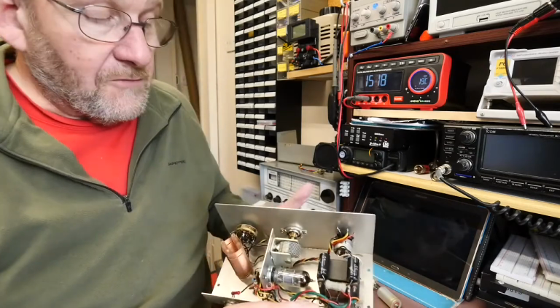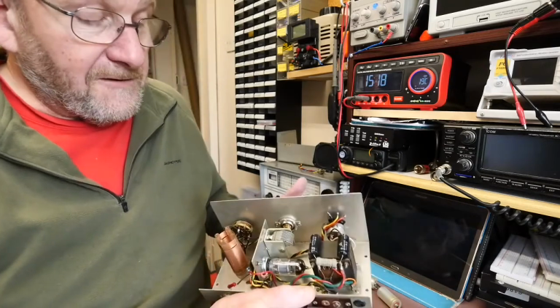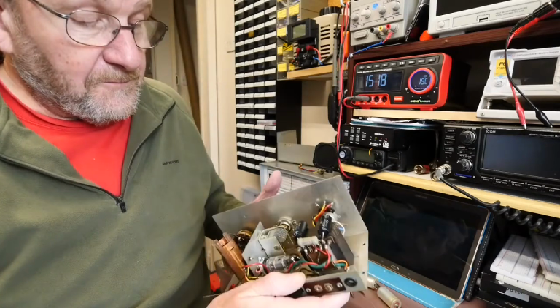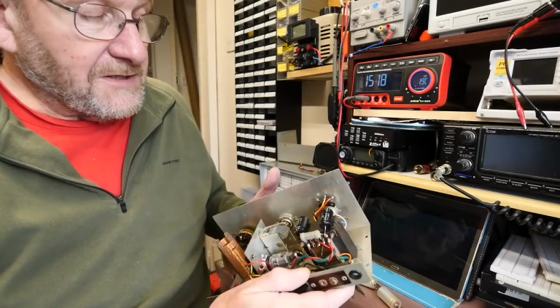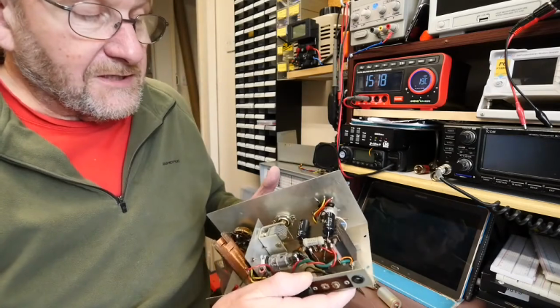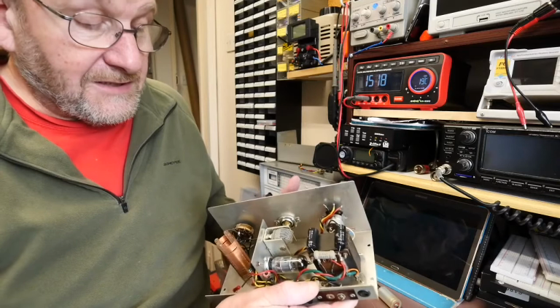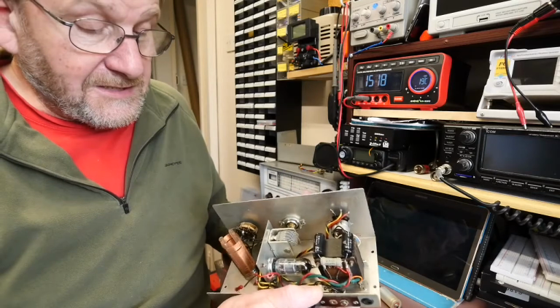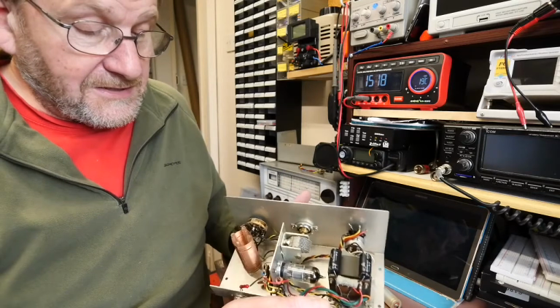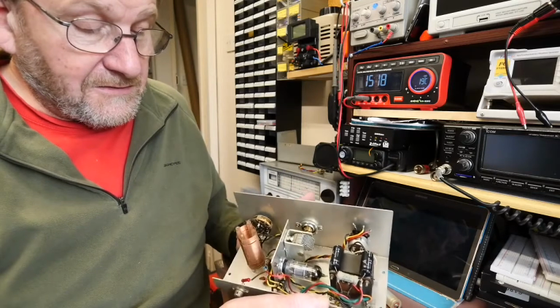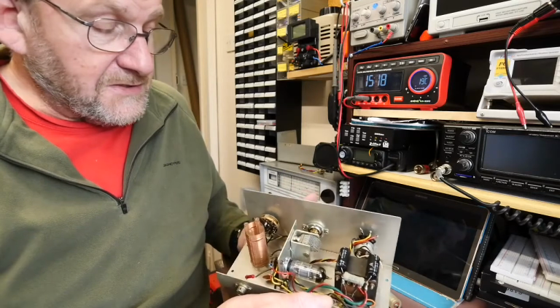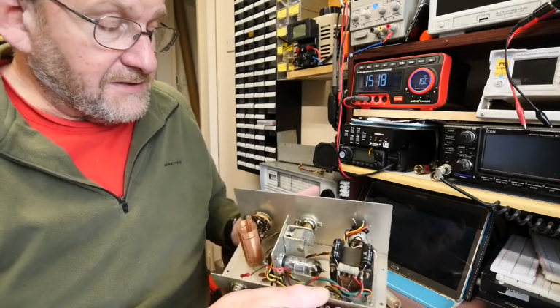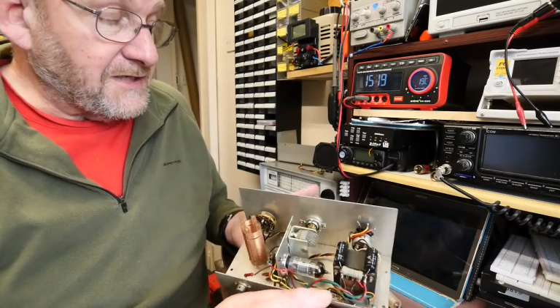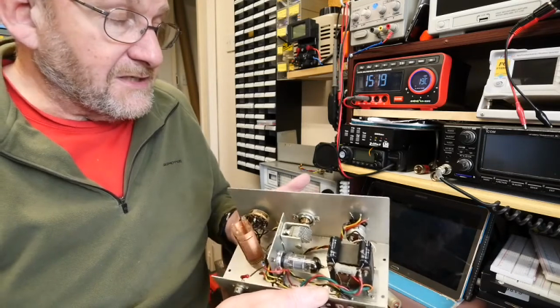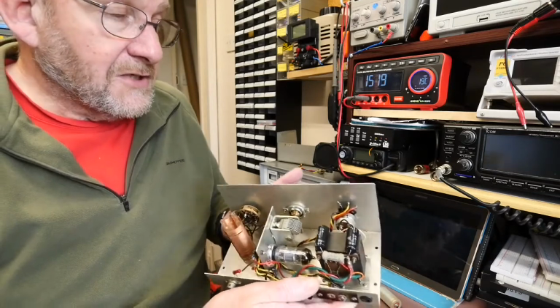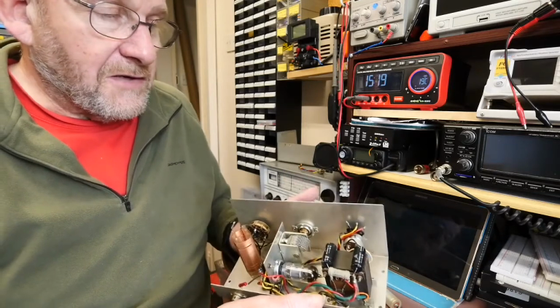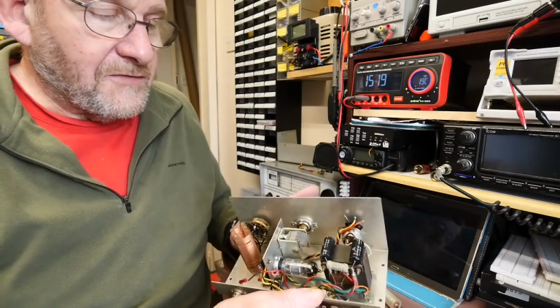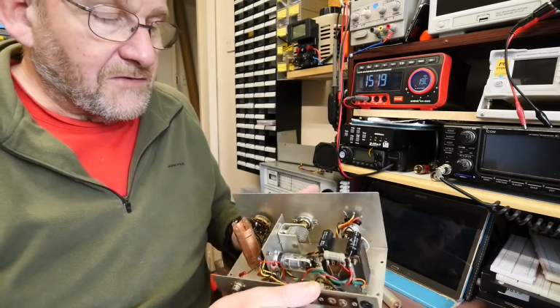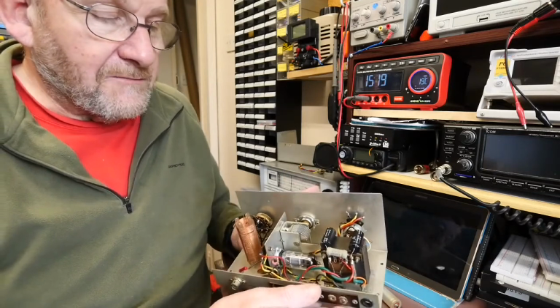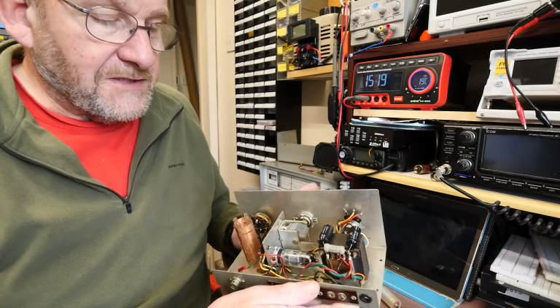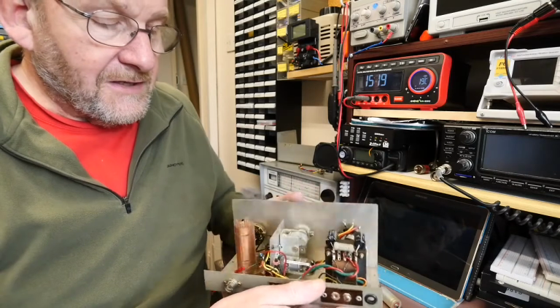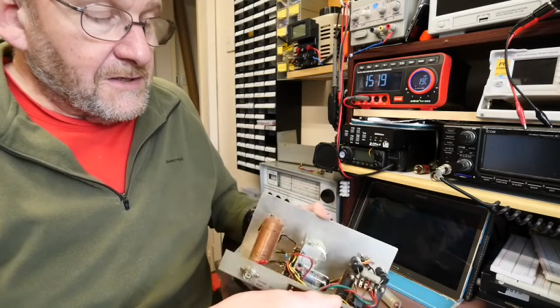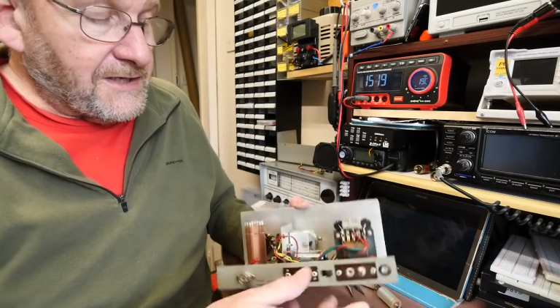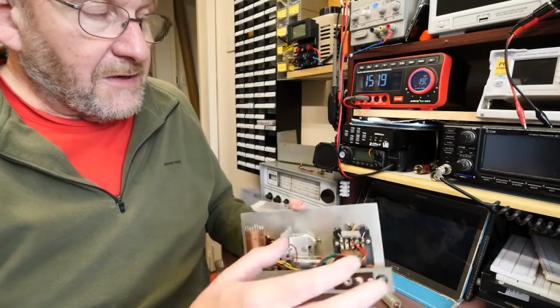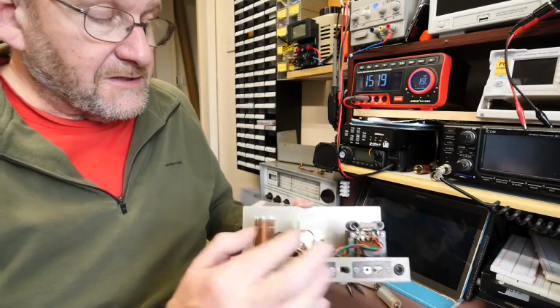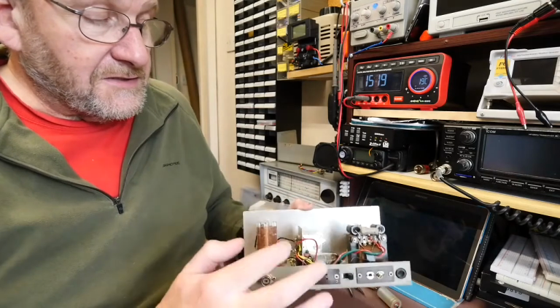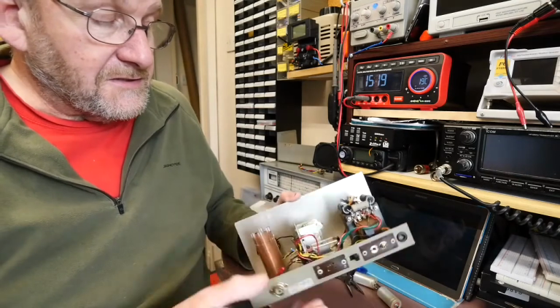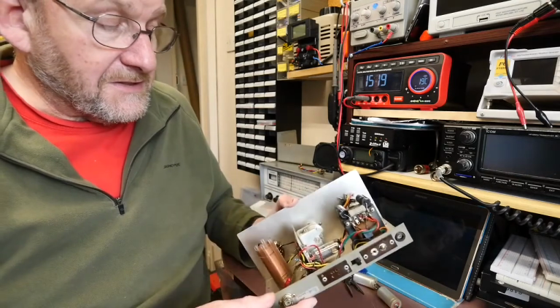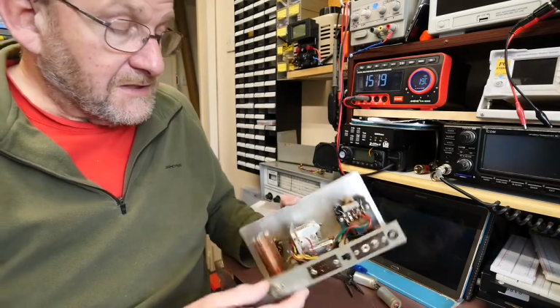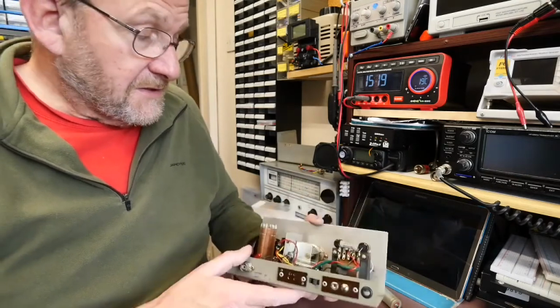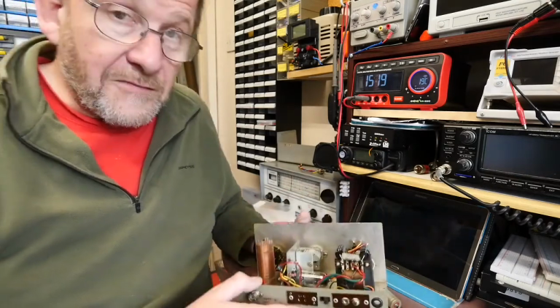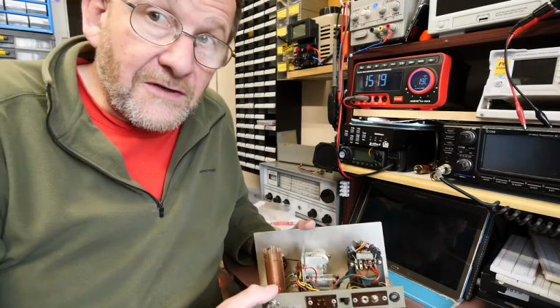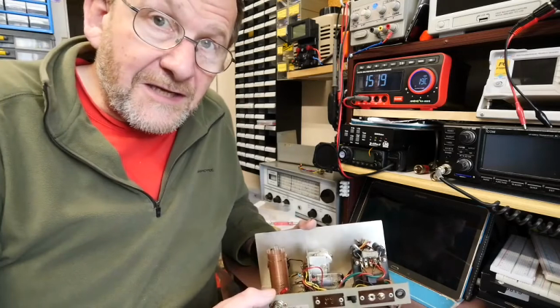It's a nice clean example, so I'm pleased with that, and as I say it's made quite a bit of difference to the receiver. I've replaced resistors and capacitors — nice bit of kit.